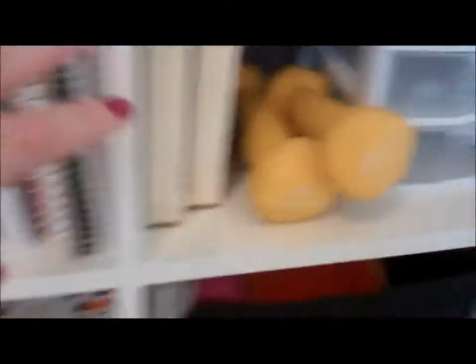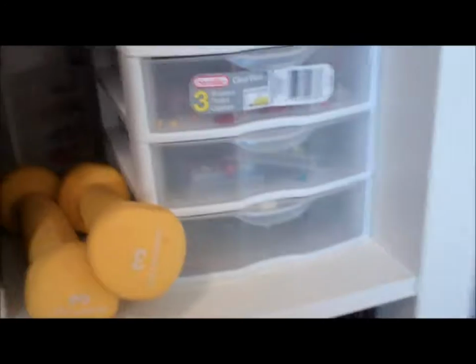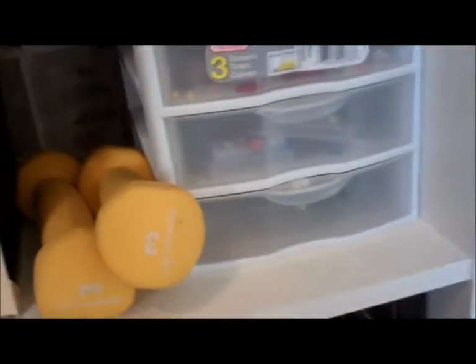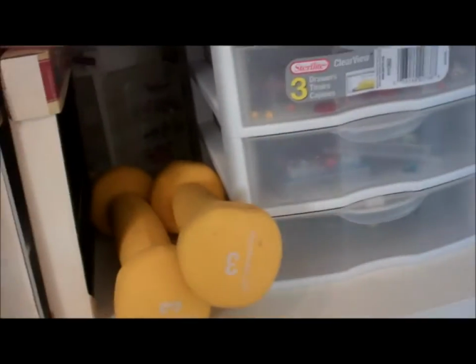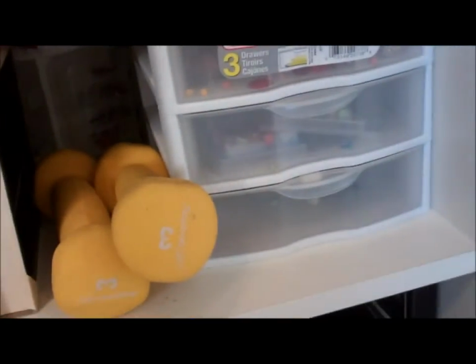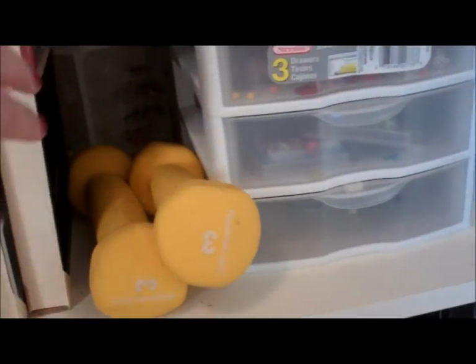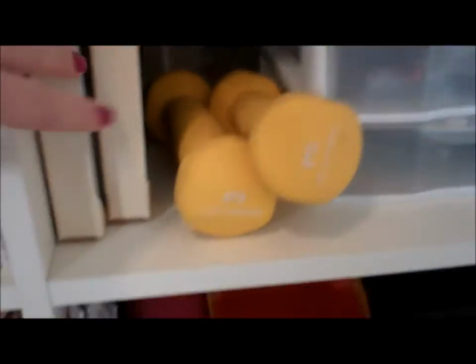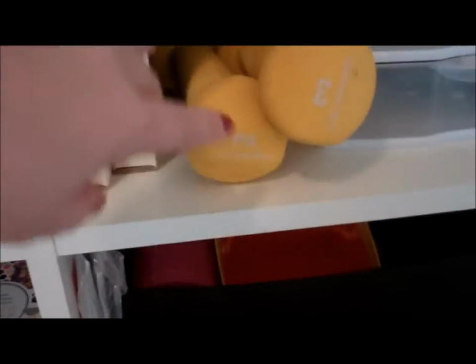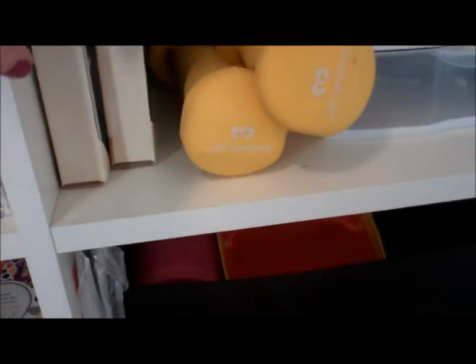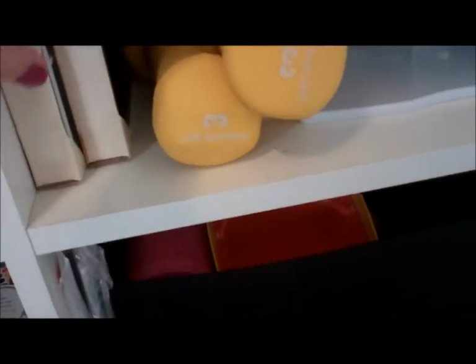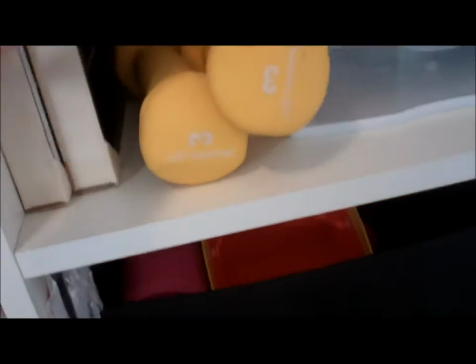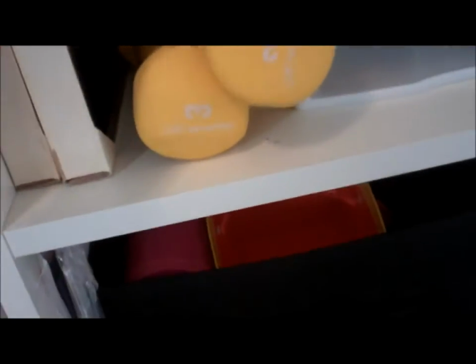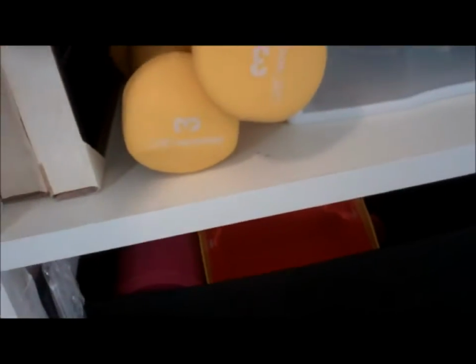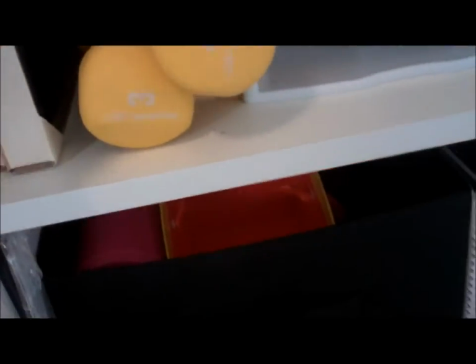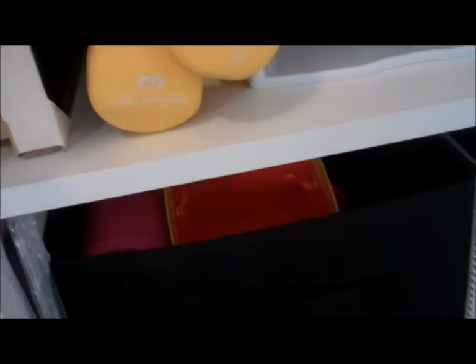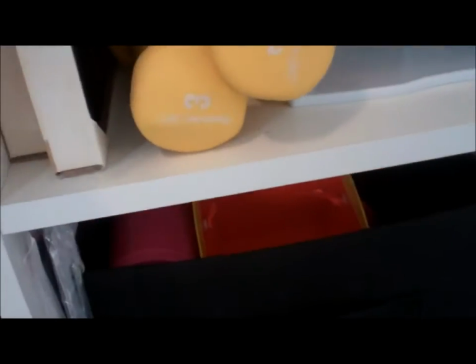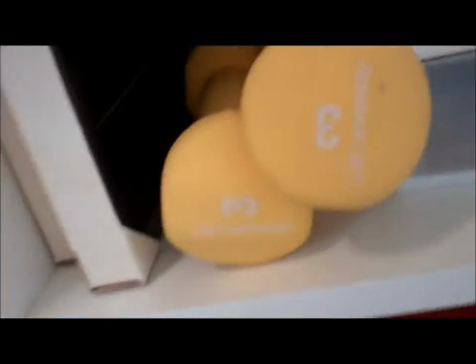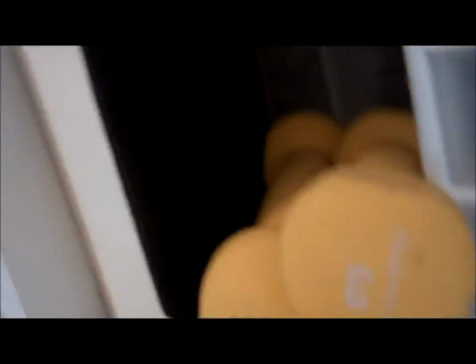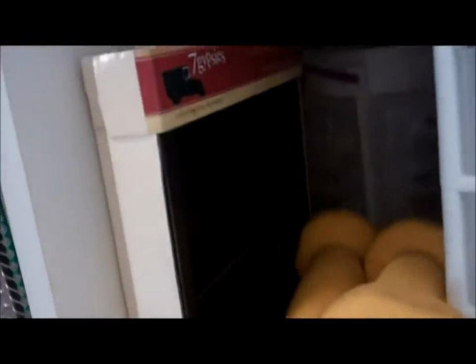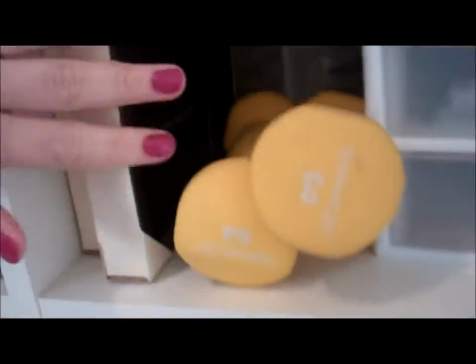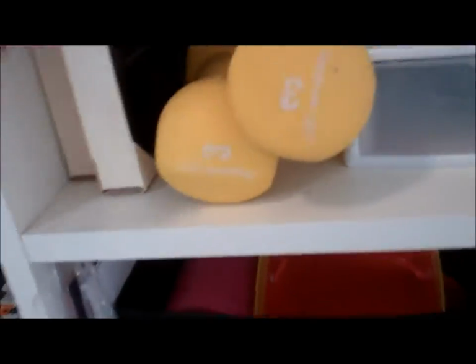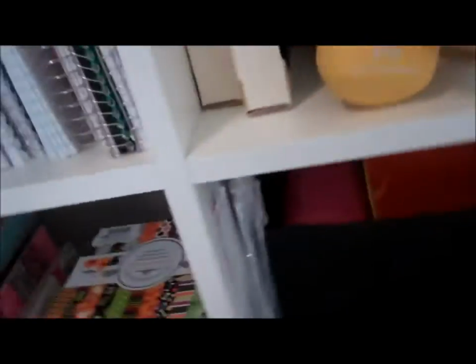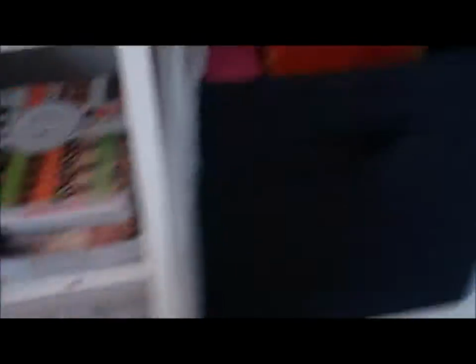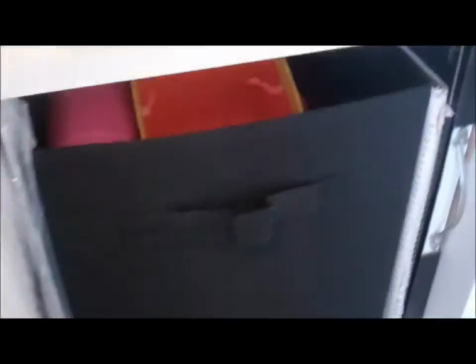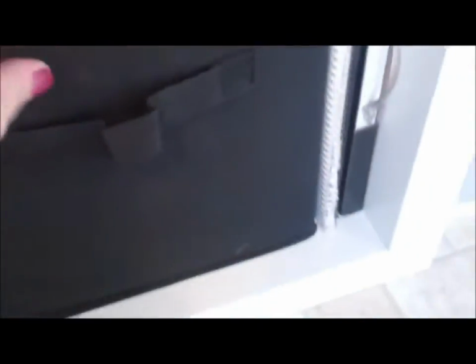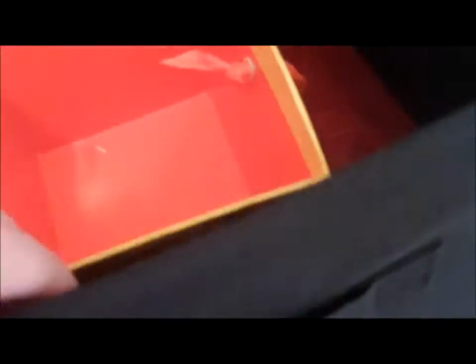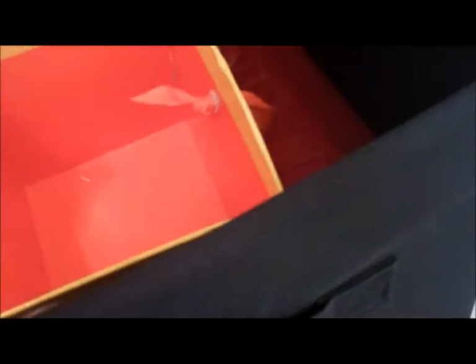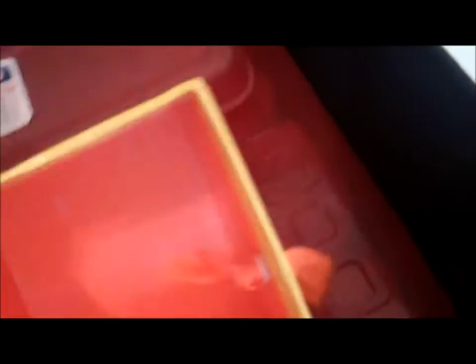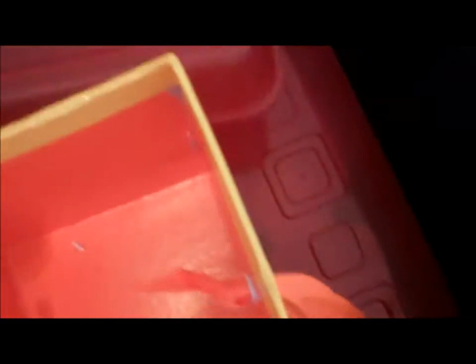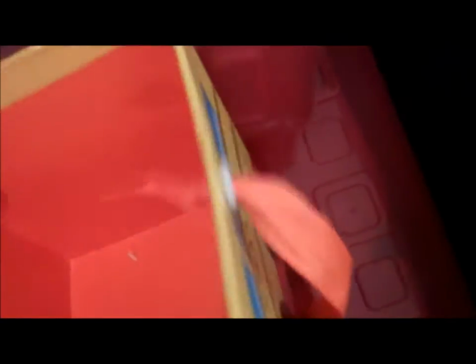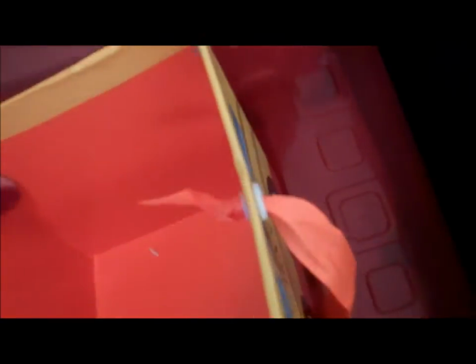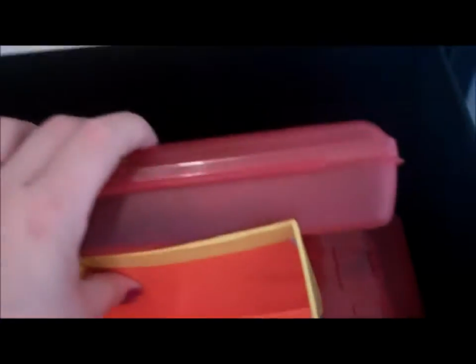And then over here I have the small little embellishments and my weights. And then I have the little memory boxes.